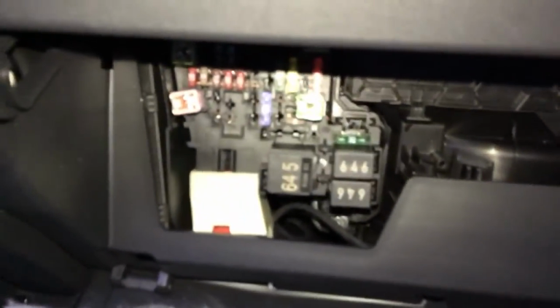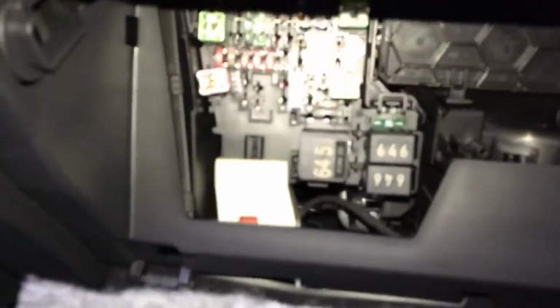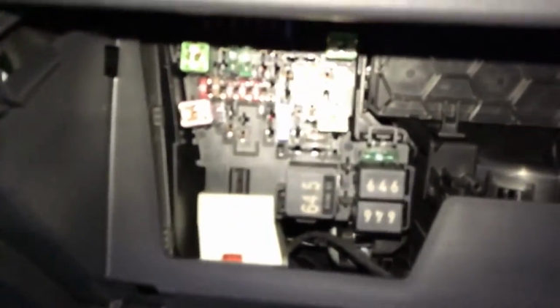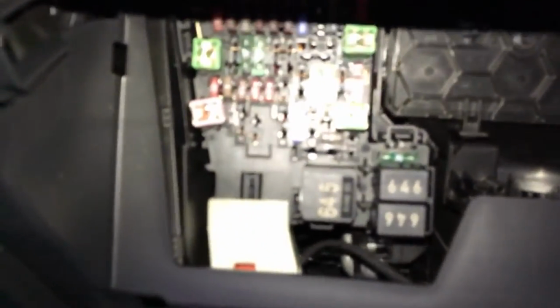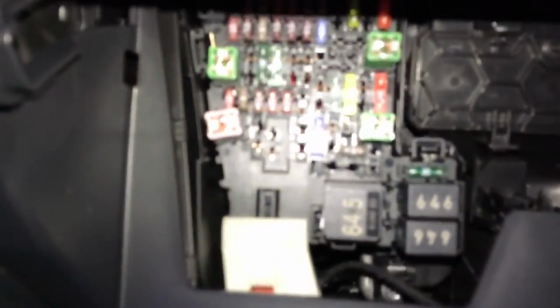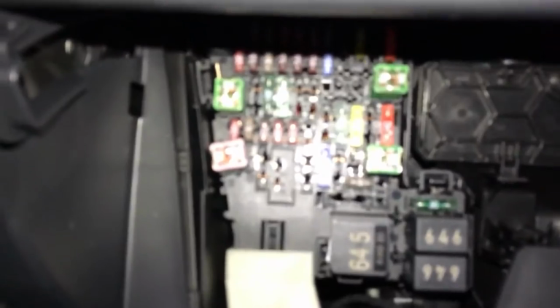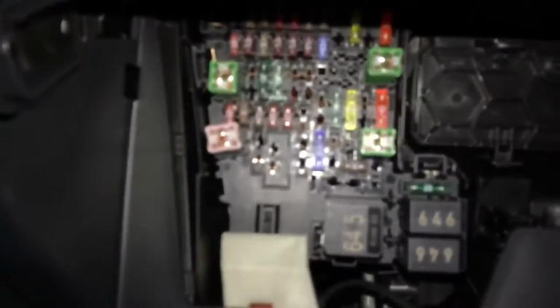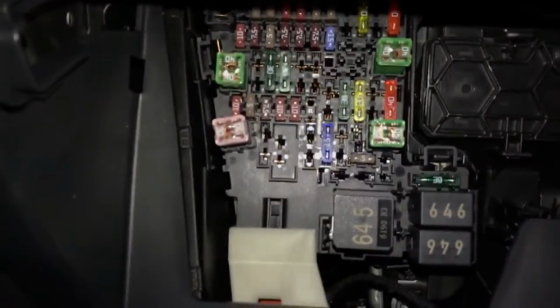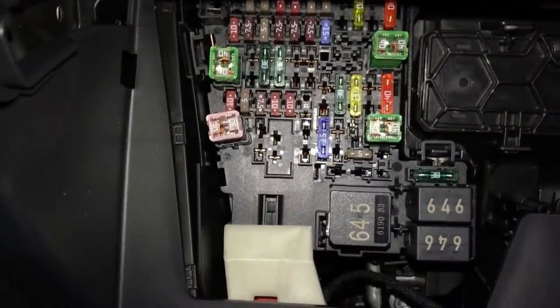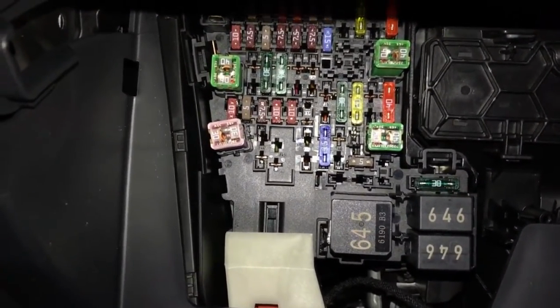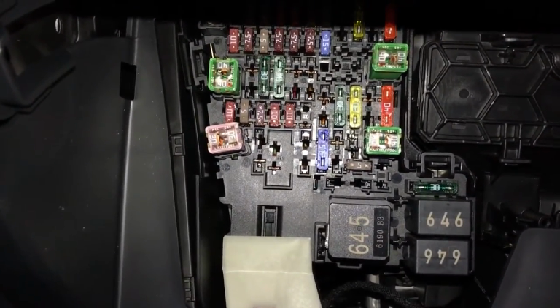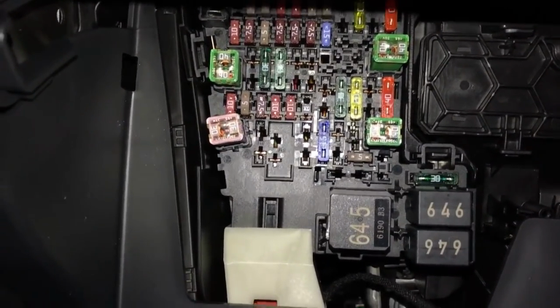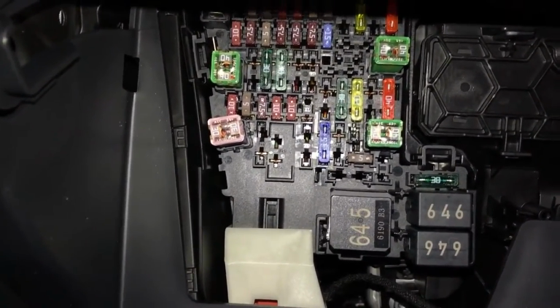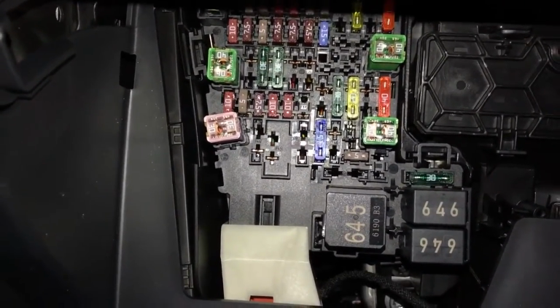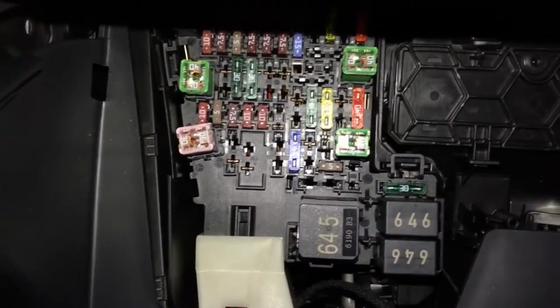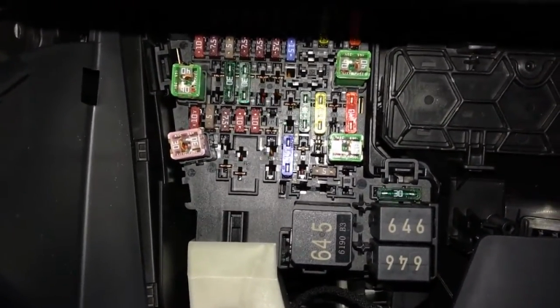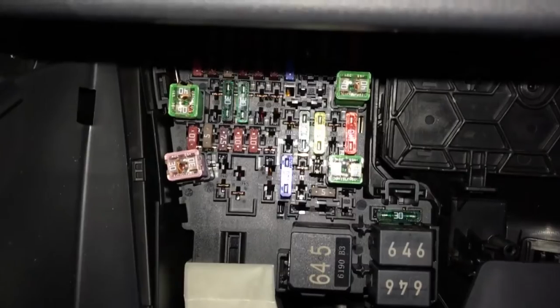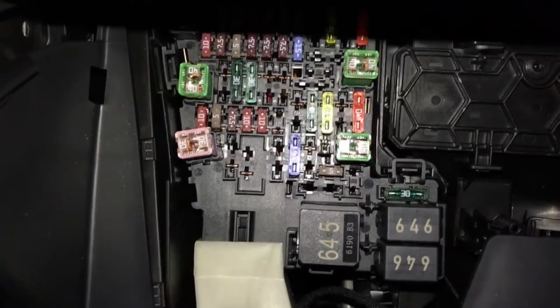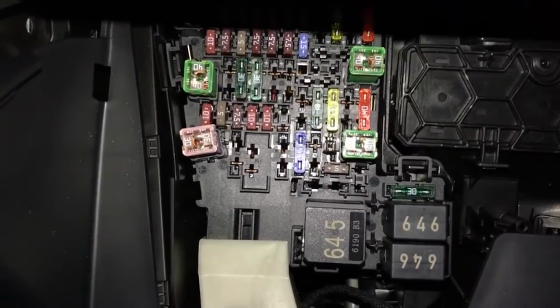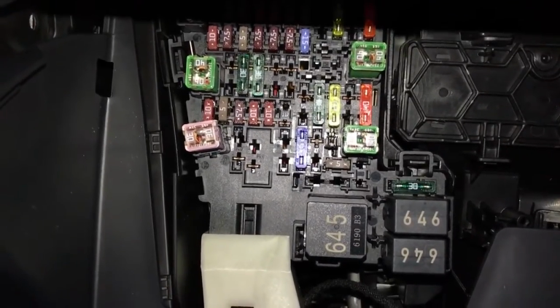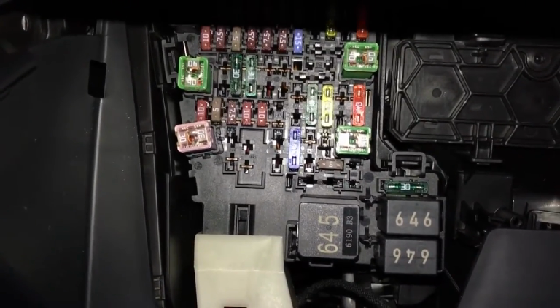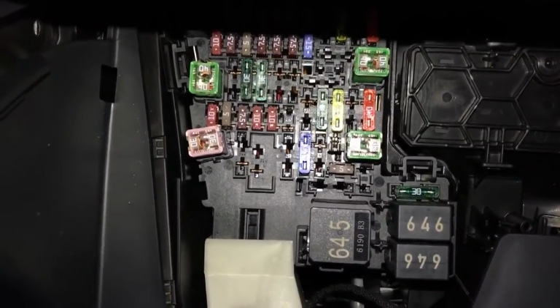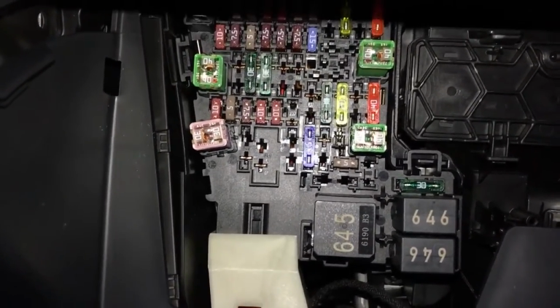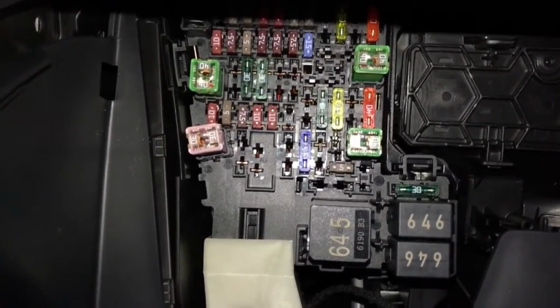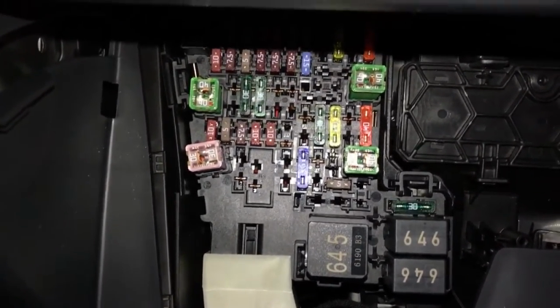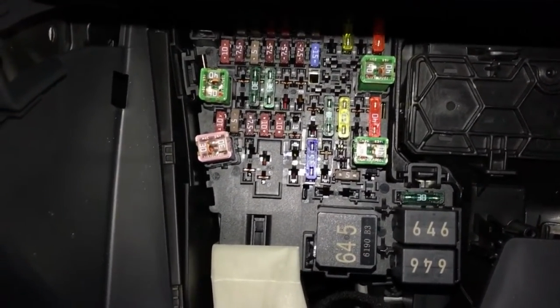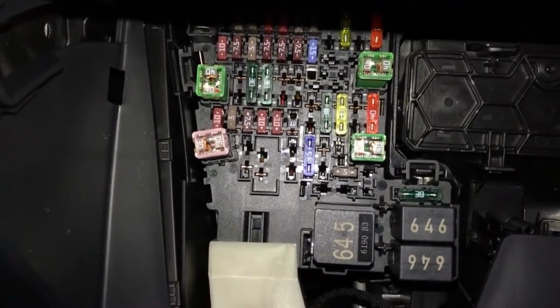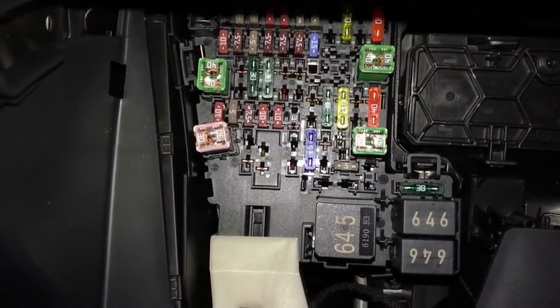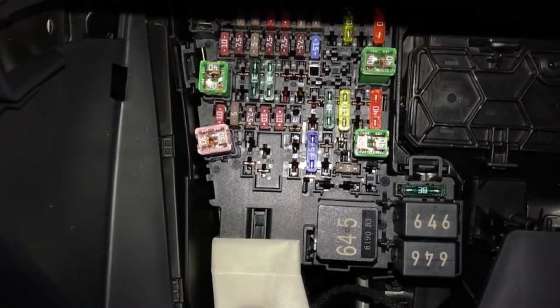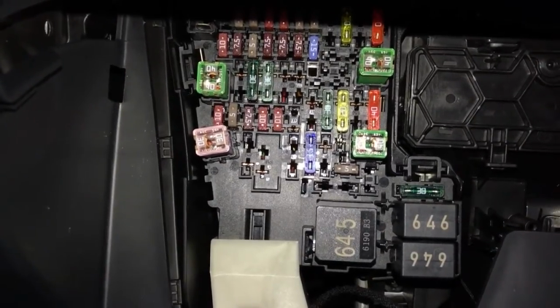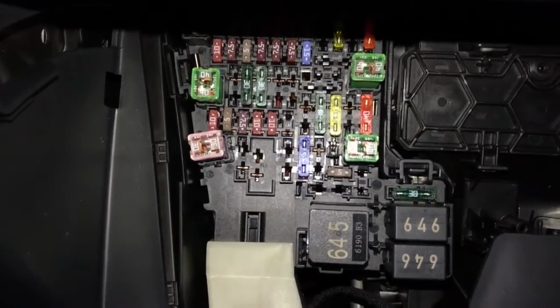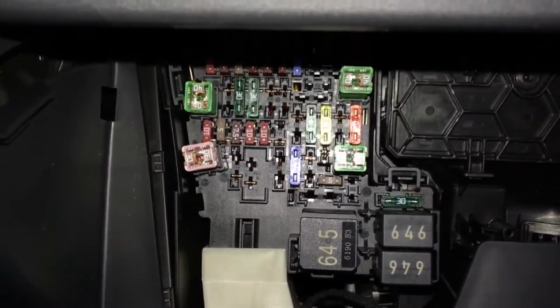You've got access to all of the fuses there. As you can see, I've actually moved that fuse in the middle — the yellow one — up into its upper slot, and that means it's got a permanent live for the 12 volt for my dashcam.